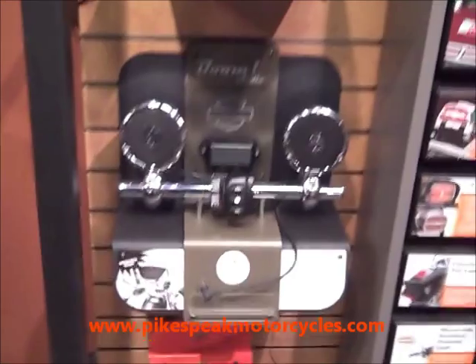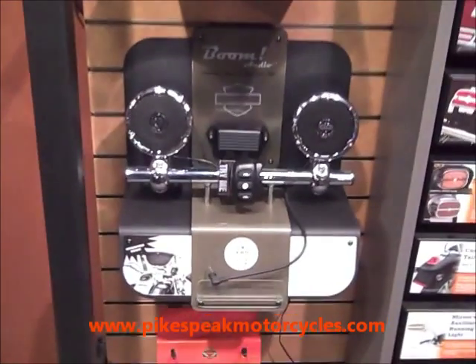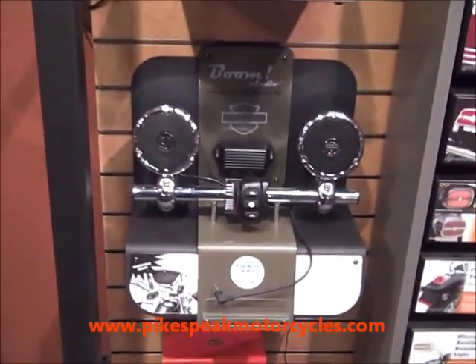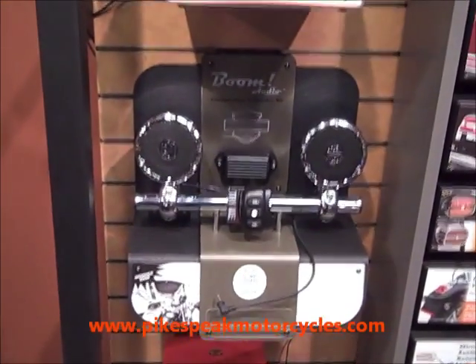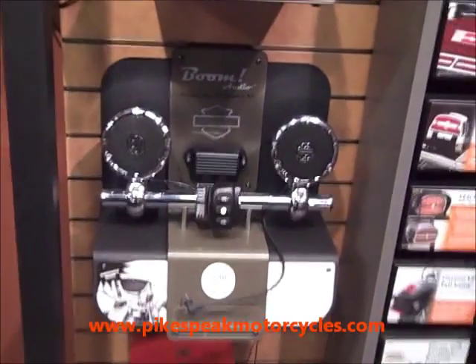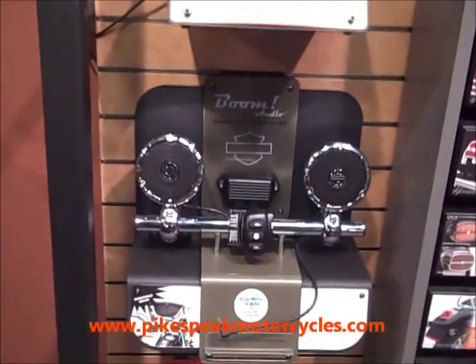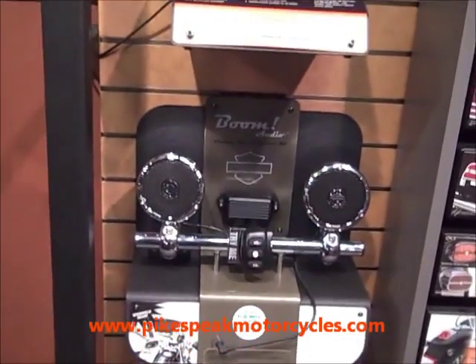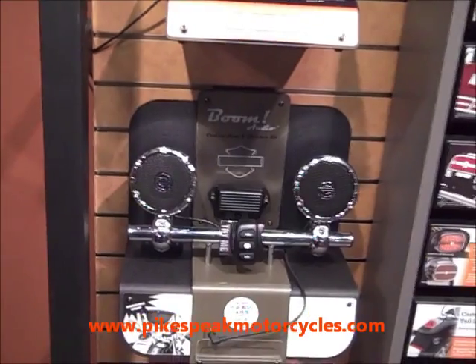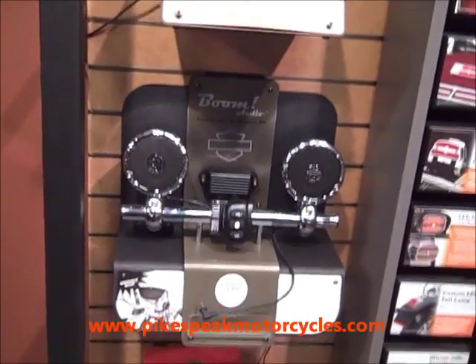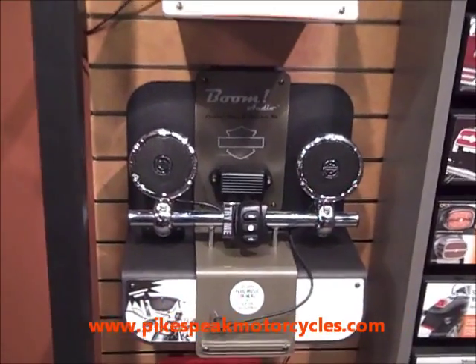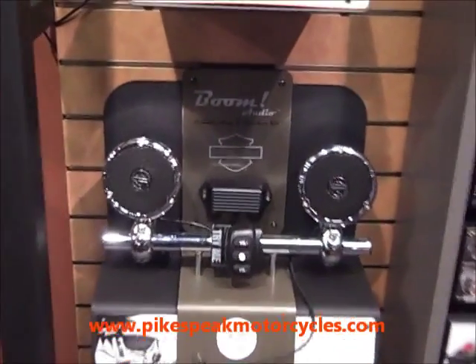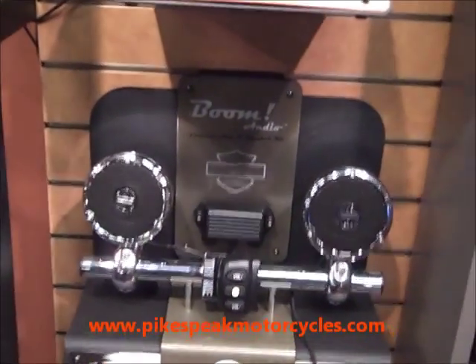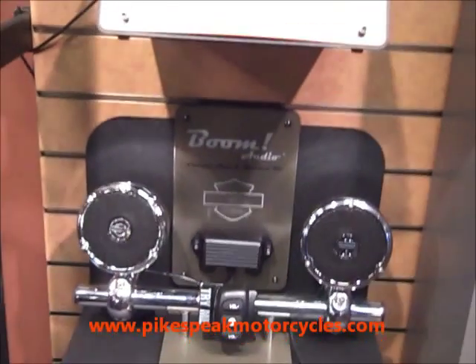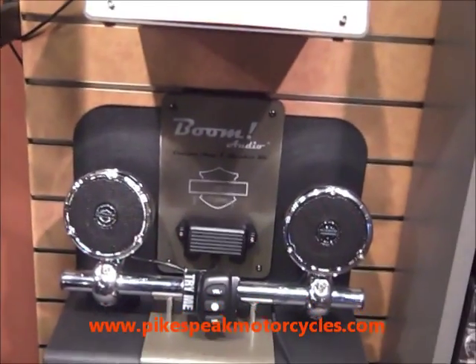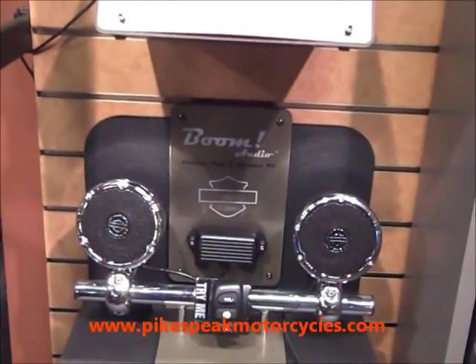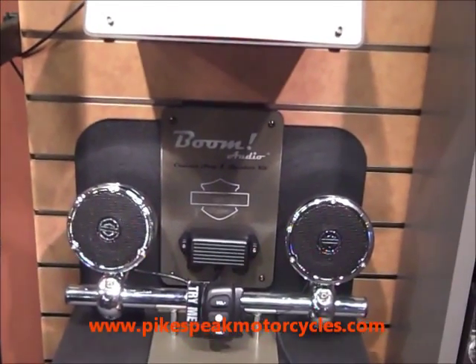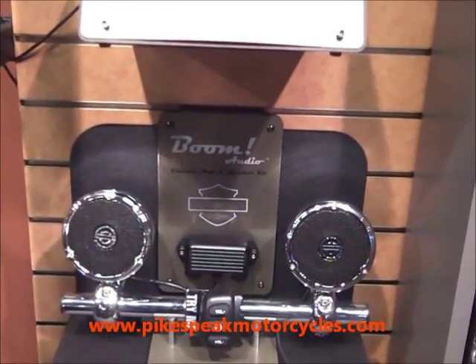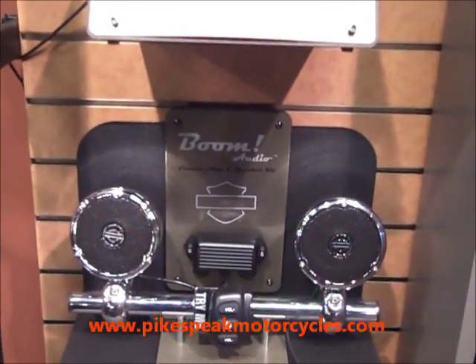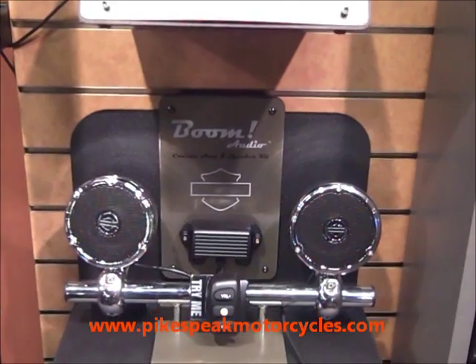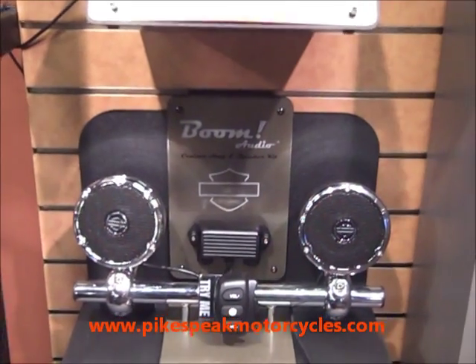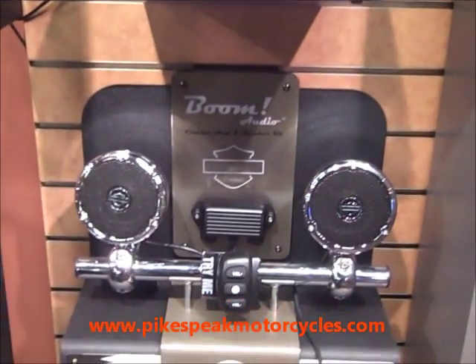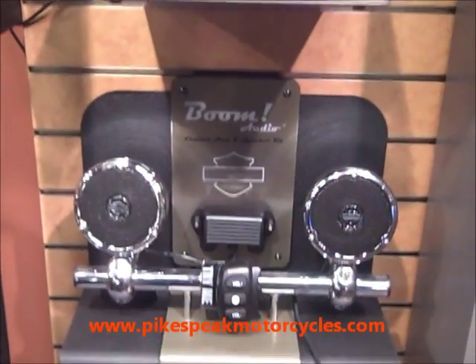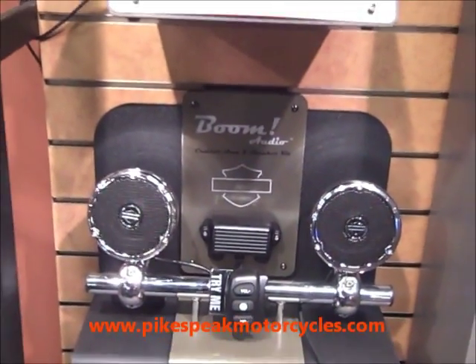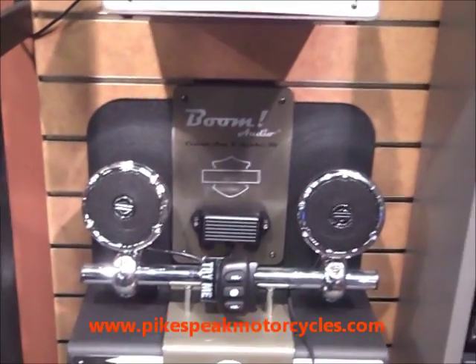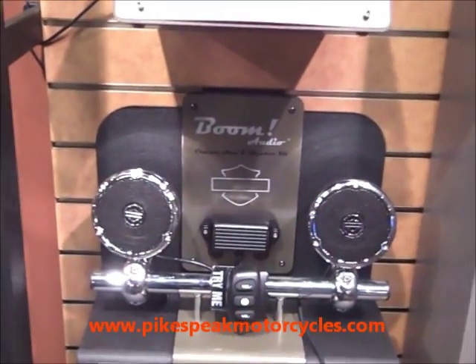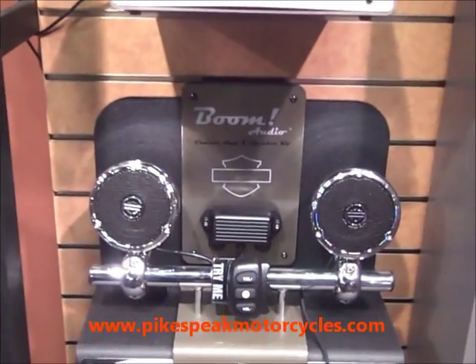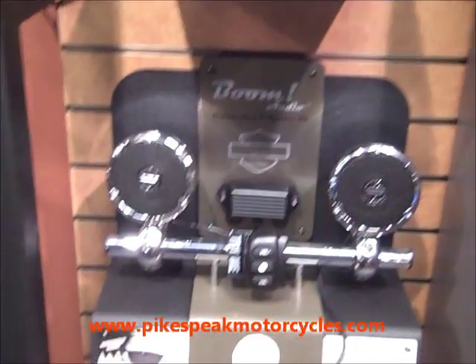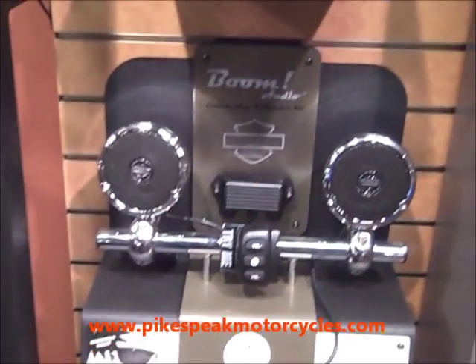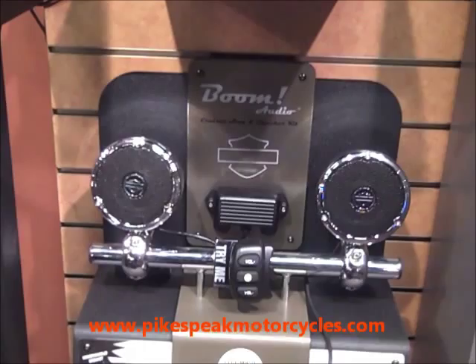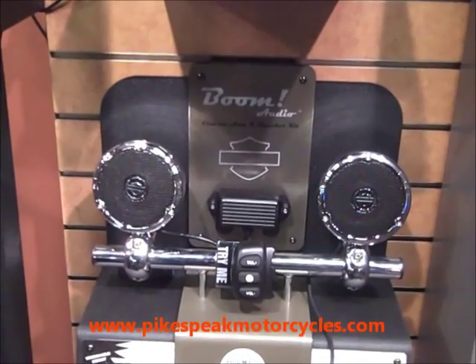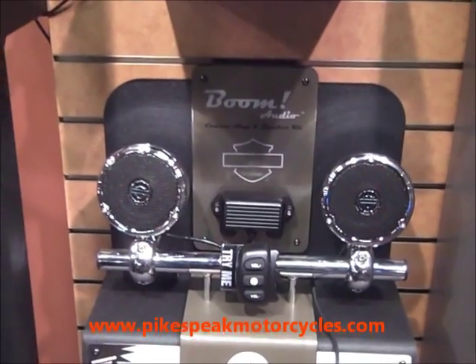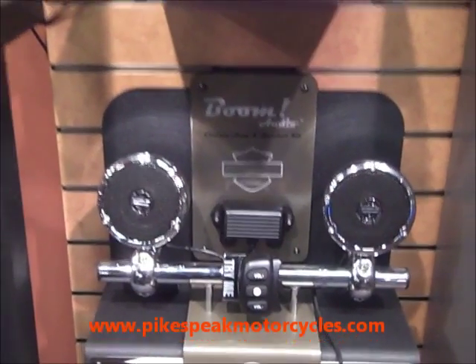Alright guys, looking for tunes on your scoot, here it is — it's the BOOM Audio System. Comes with two 3.5 inch speakers, waterproof, vibration resistant, comes with an amplifier. All you do is plug it into your MP3 player or iPod.